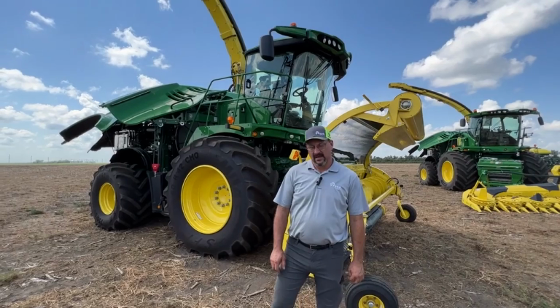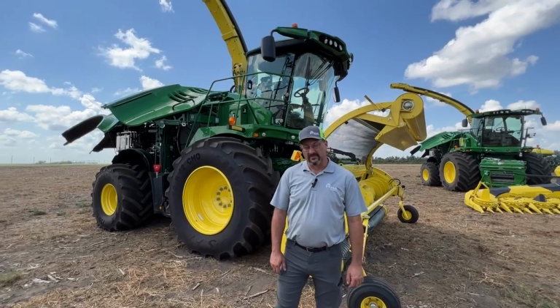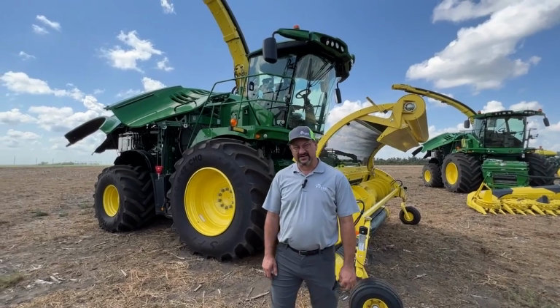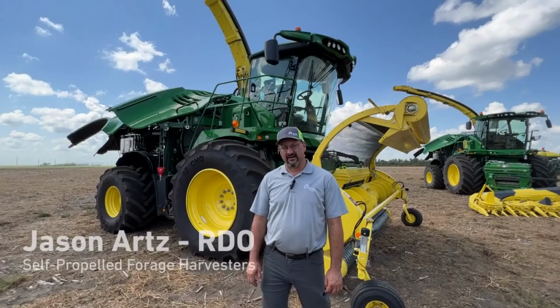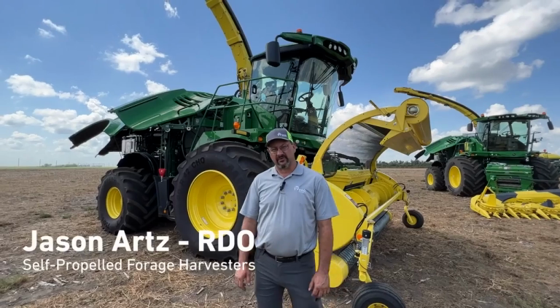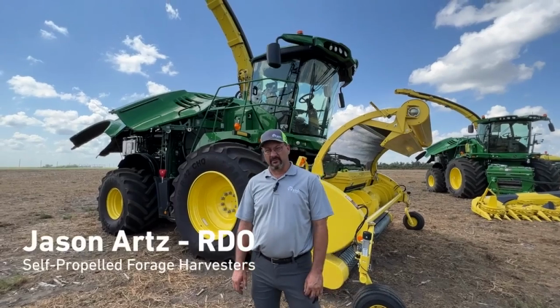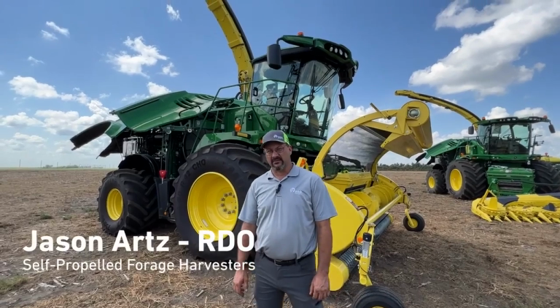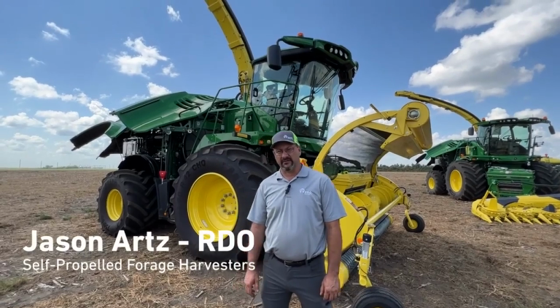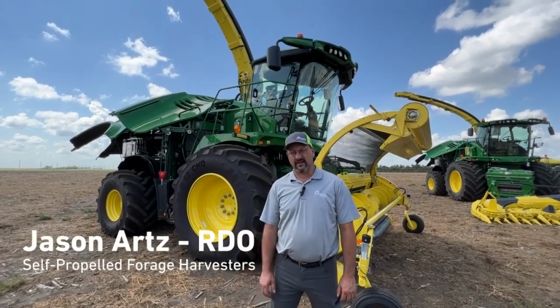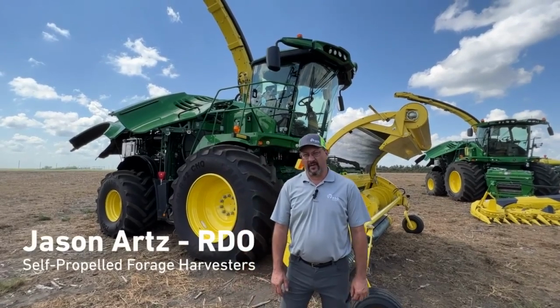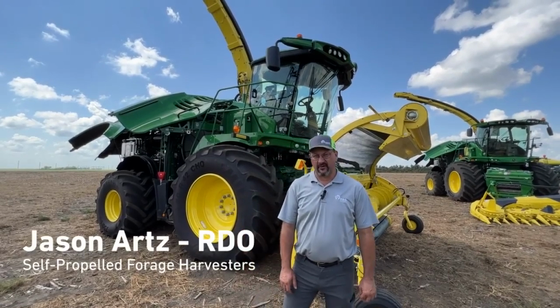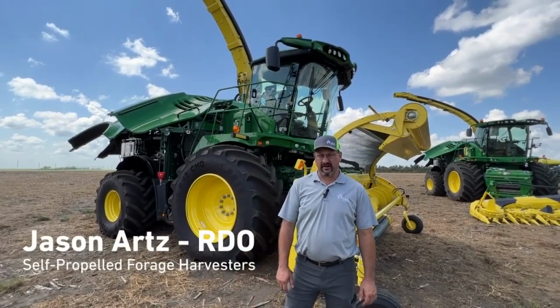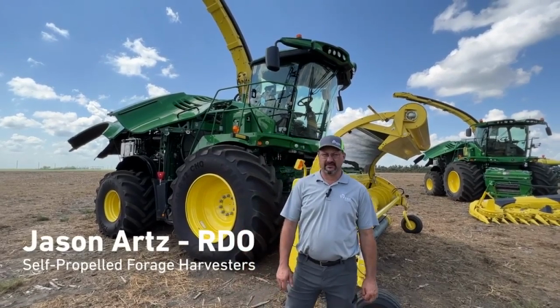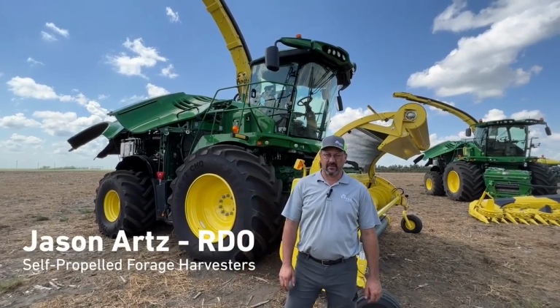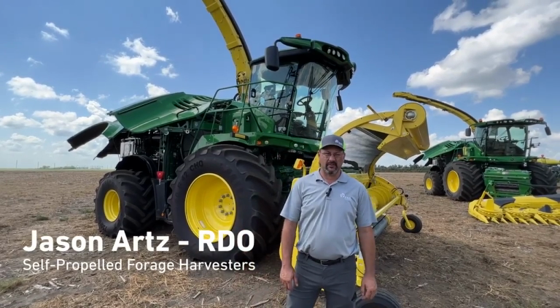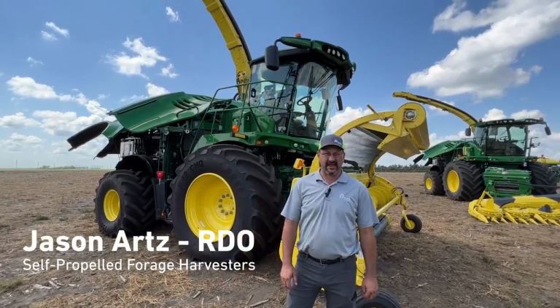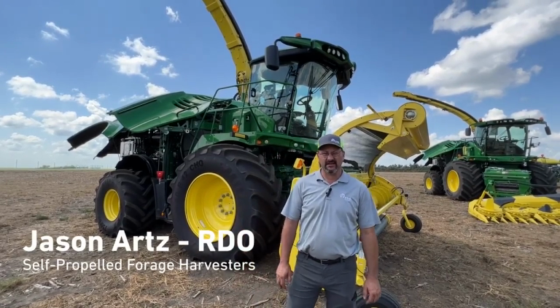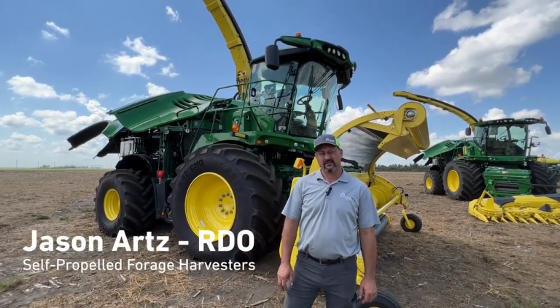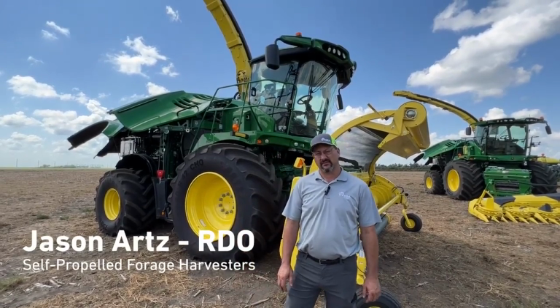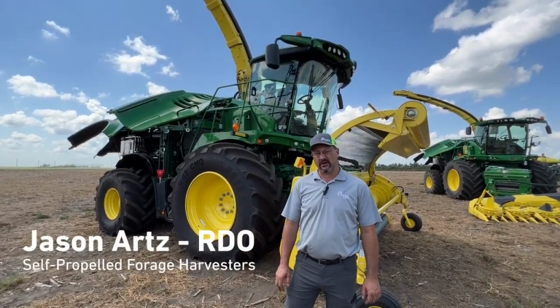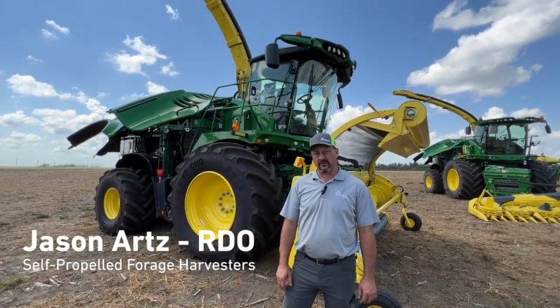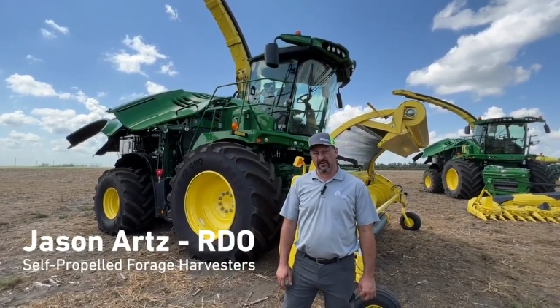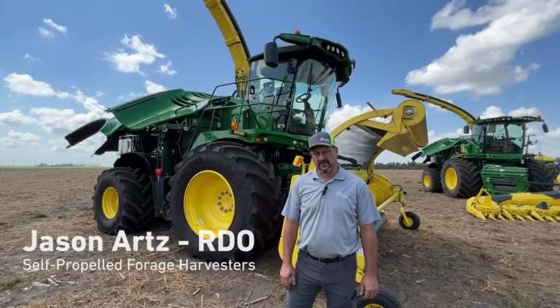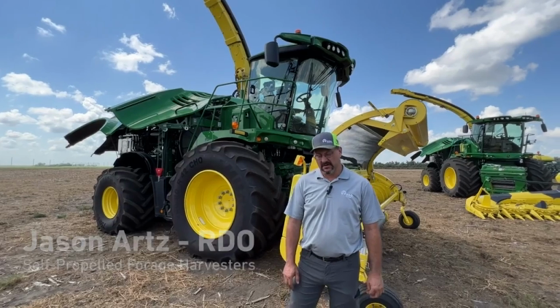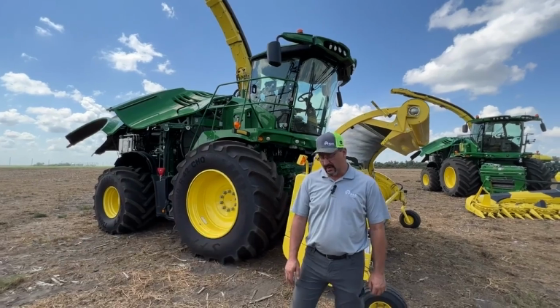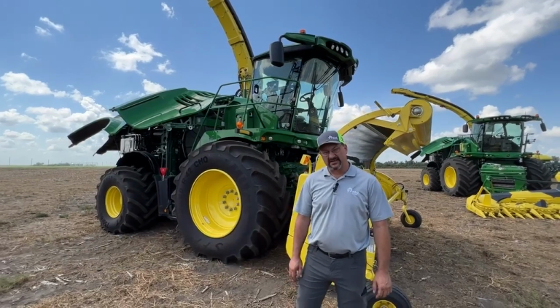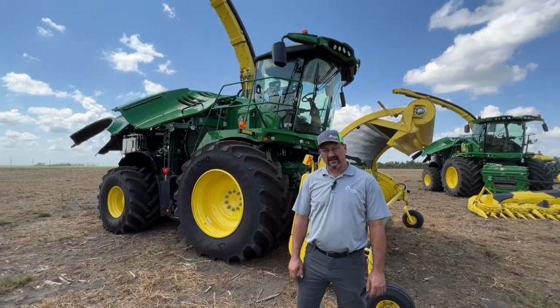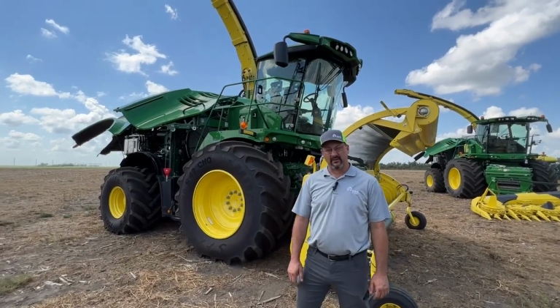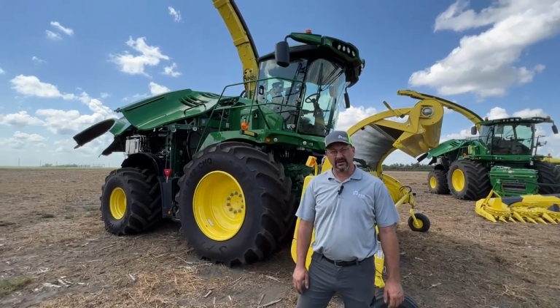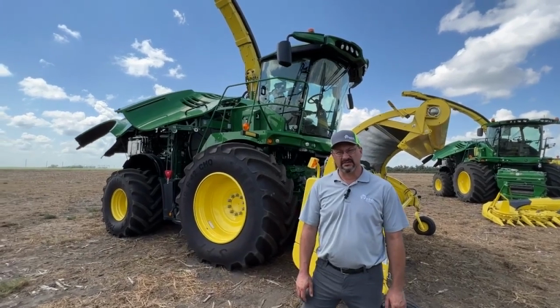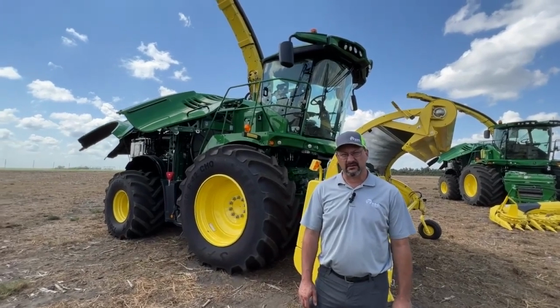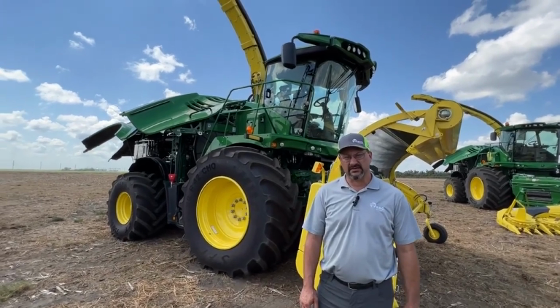I'm Jason Arts. I'm product manager for the self-propelled forage harvesters for Midwest Ag for RDO Equipment Company. I'm based out of the Aberdeen location.